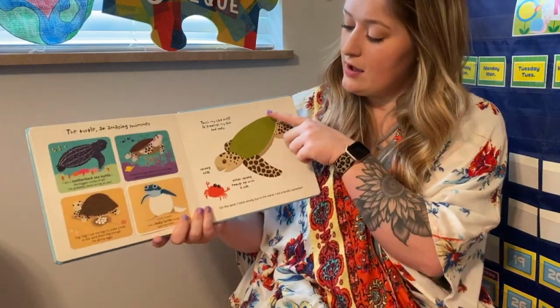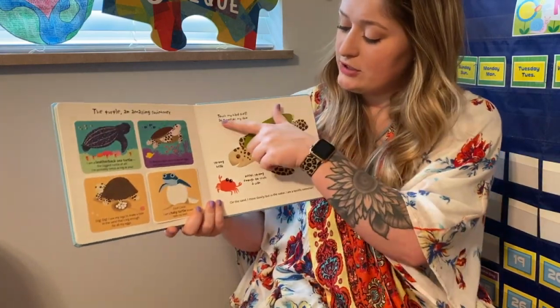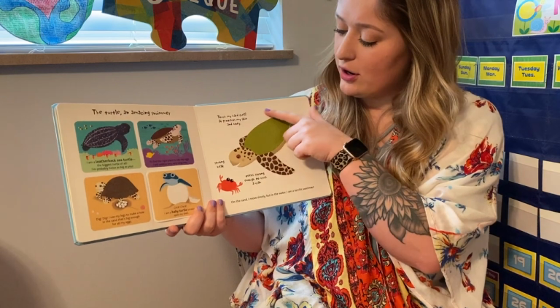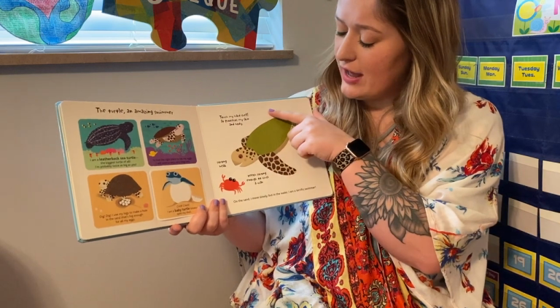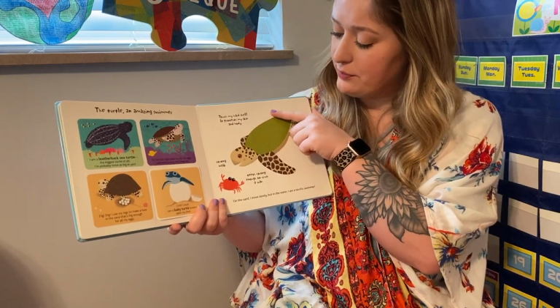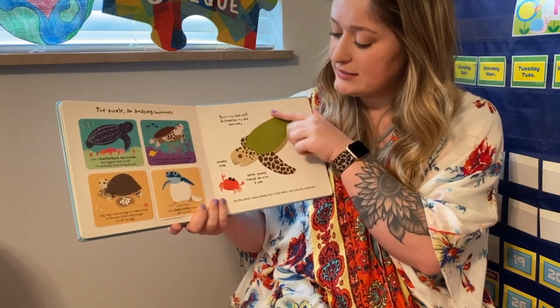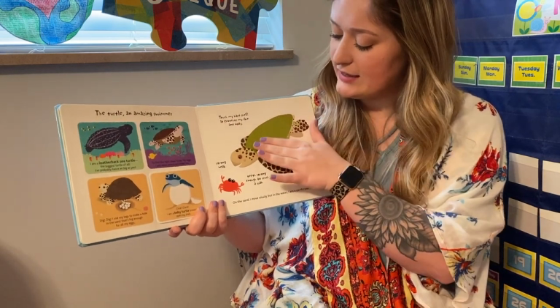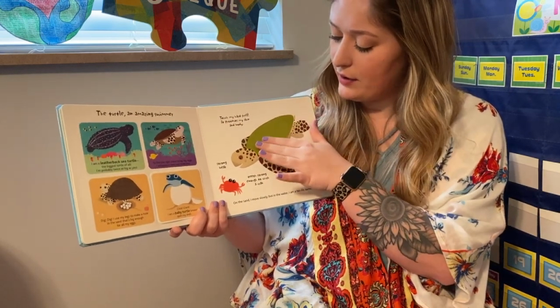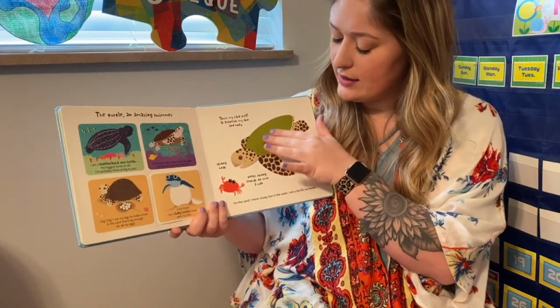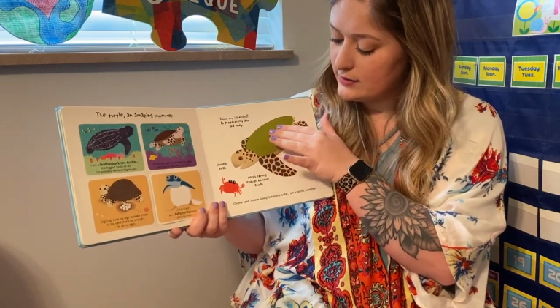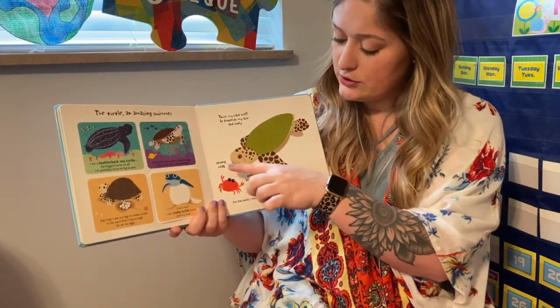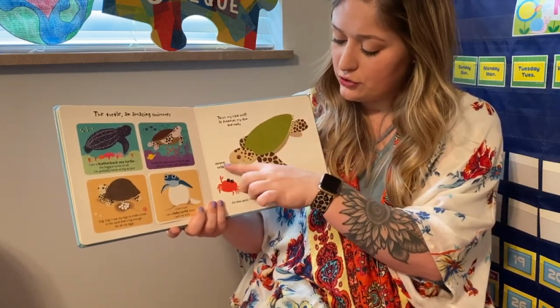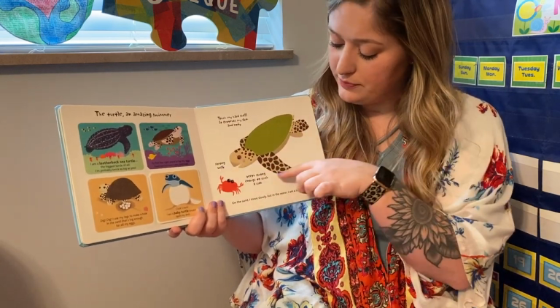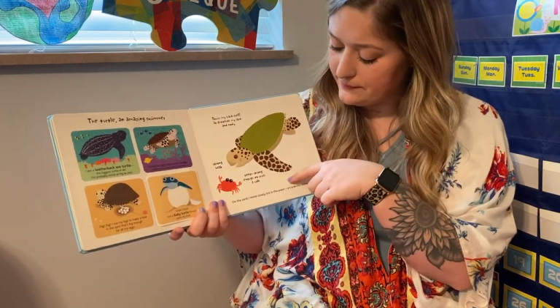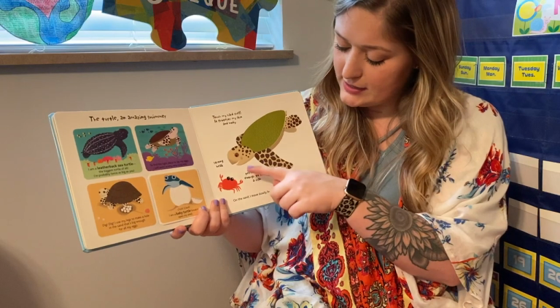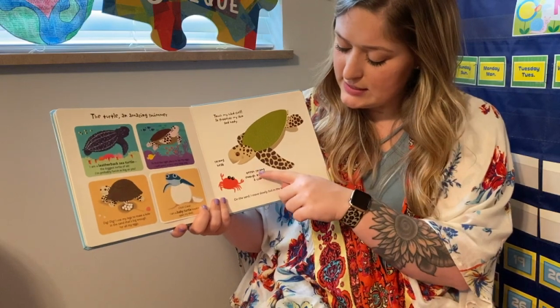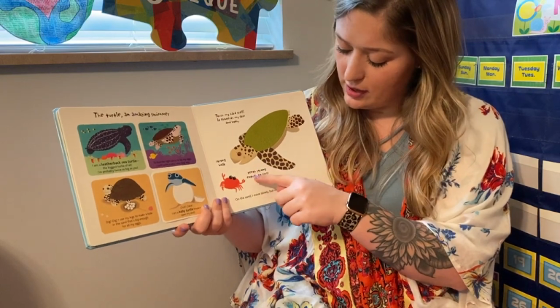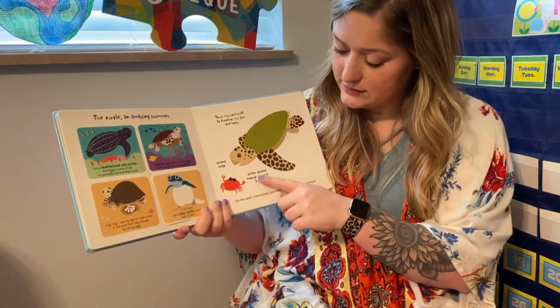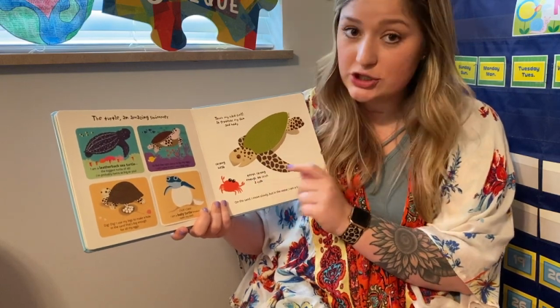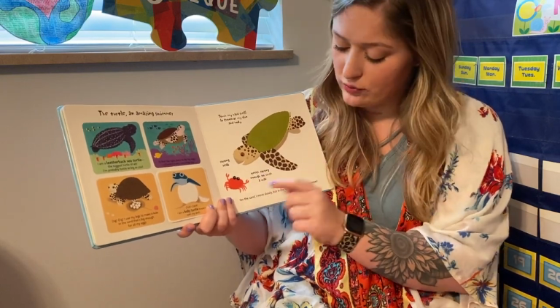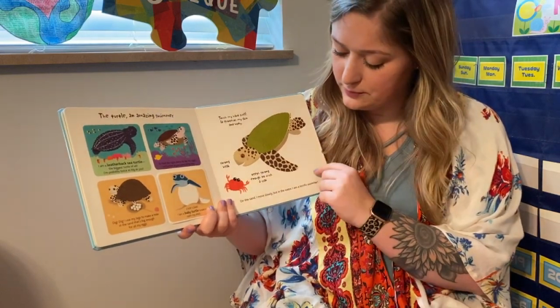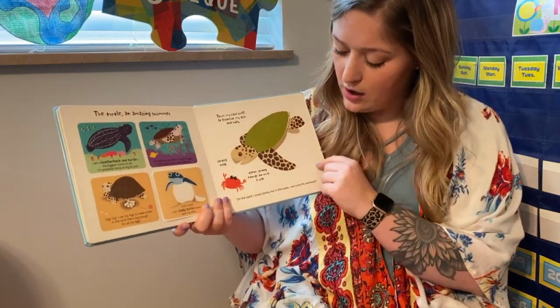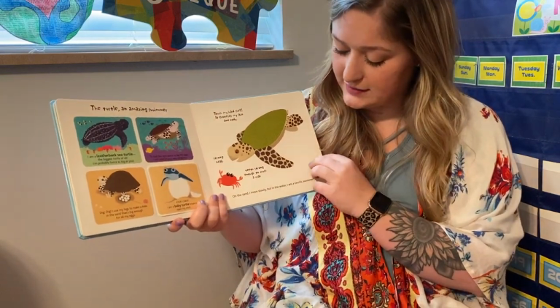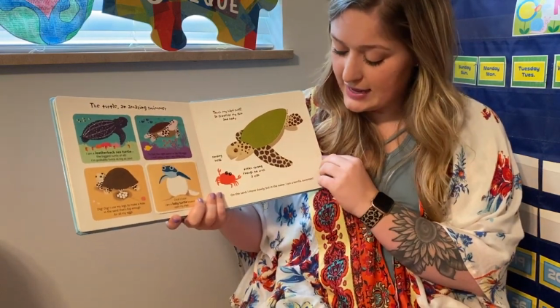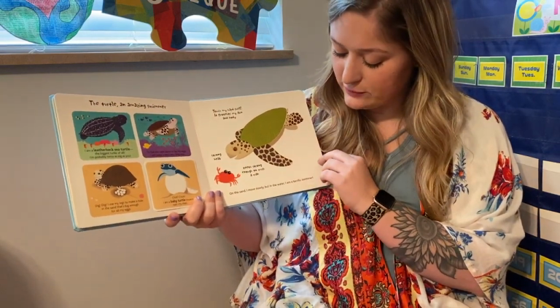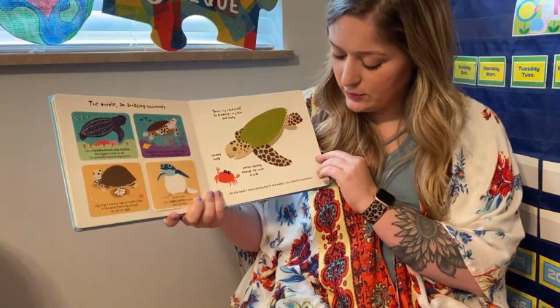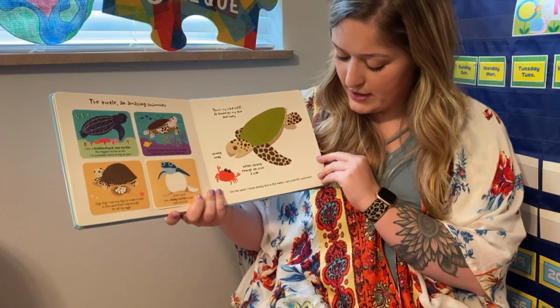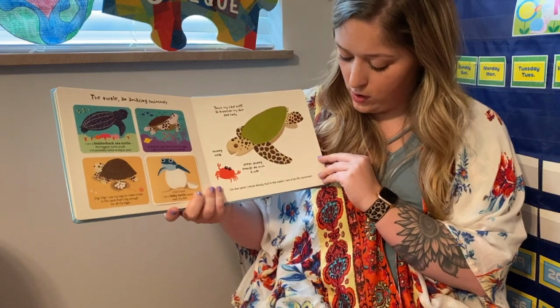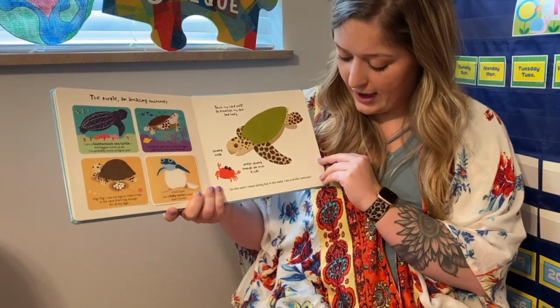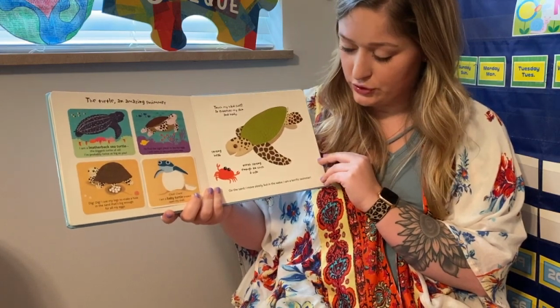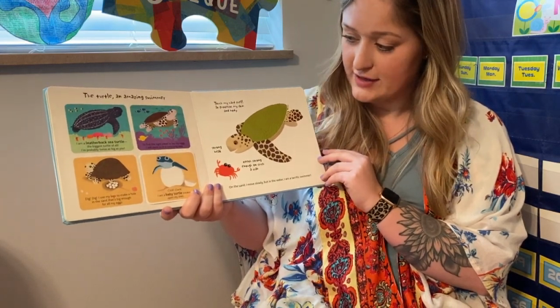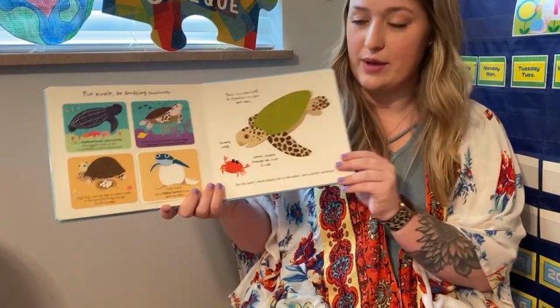Touch my hard shell — it protects my skin and body. Strong beak, teeth strong enough to crush a crab. On the sand, I move slowly, but in the water, I am a terrific swimmer.